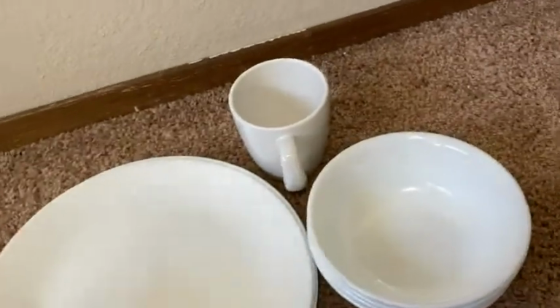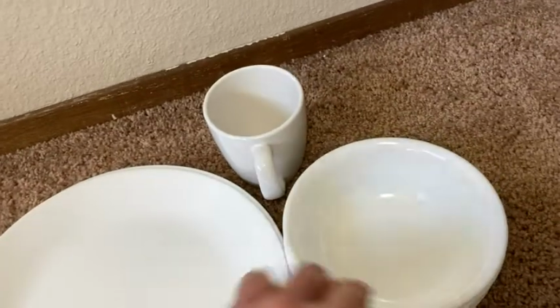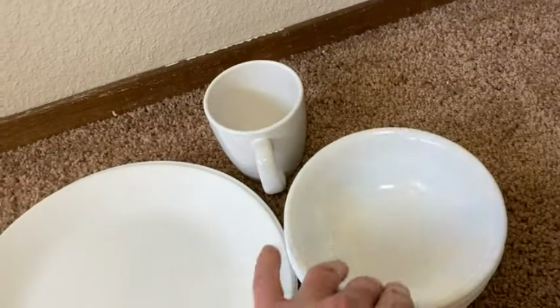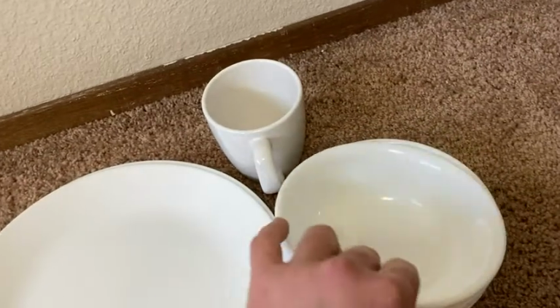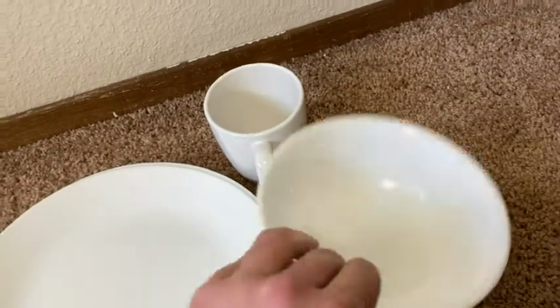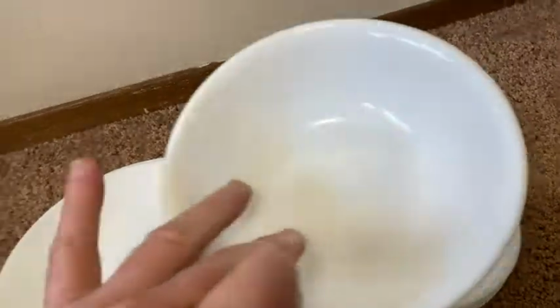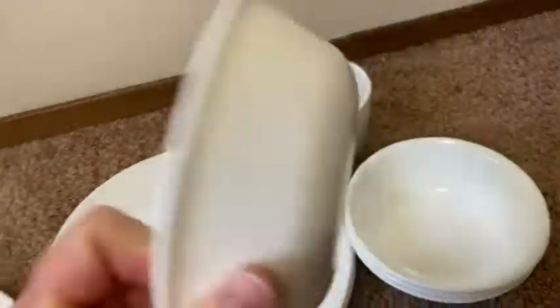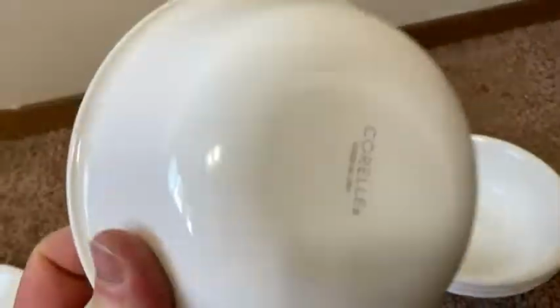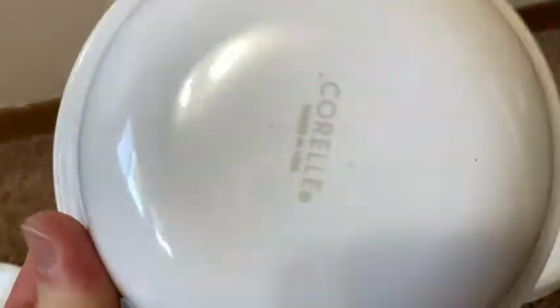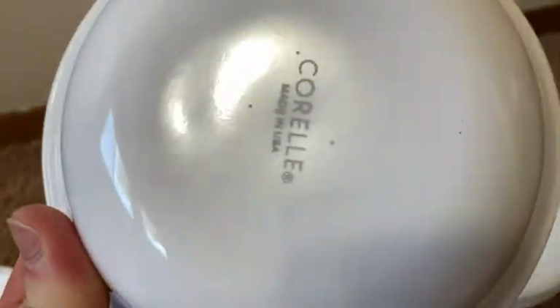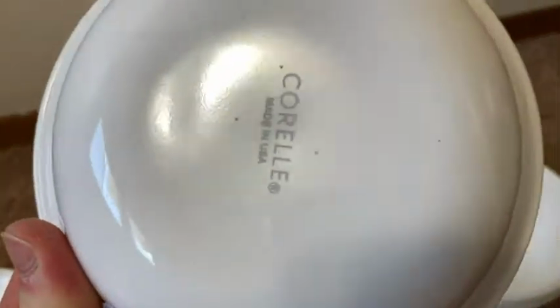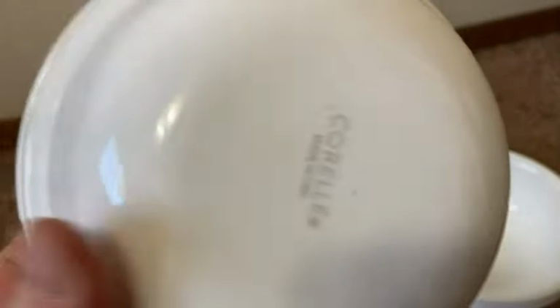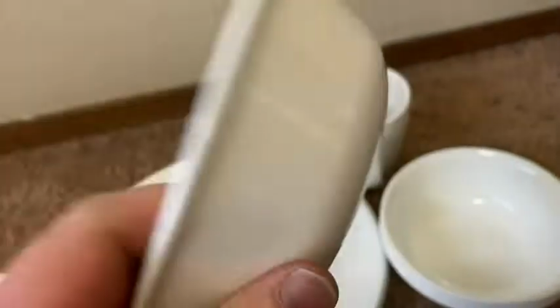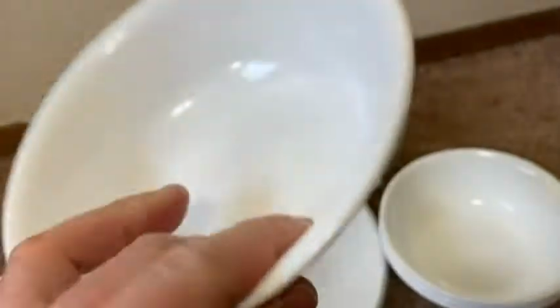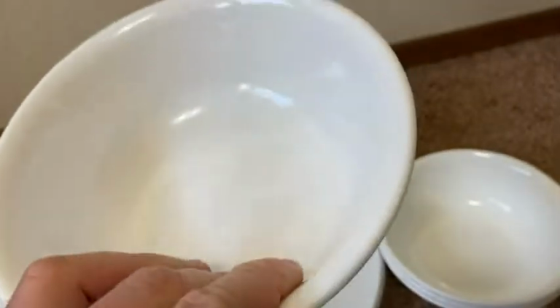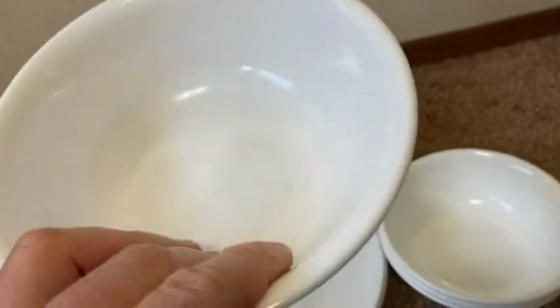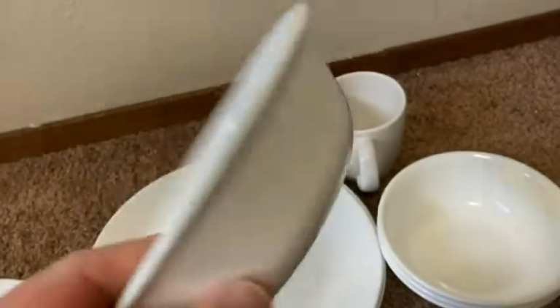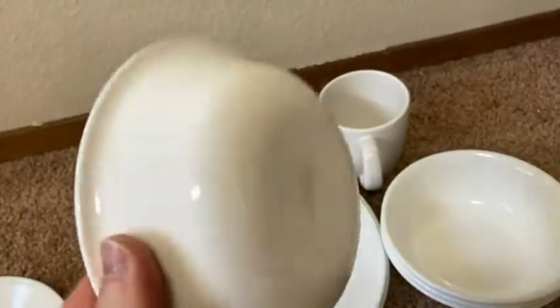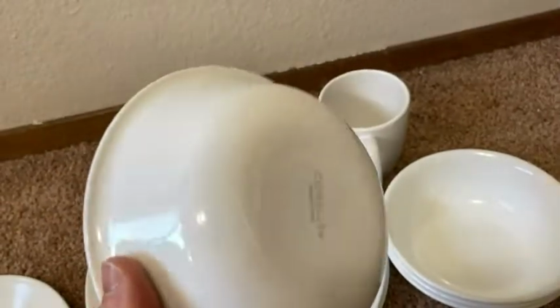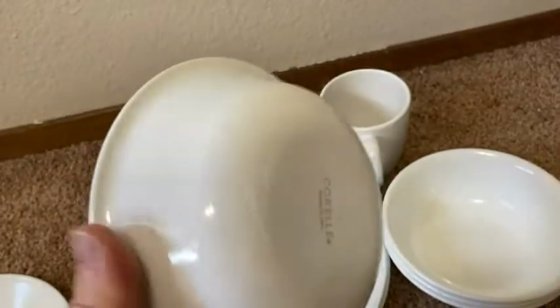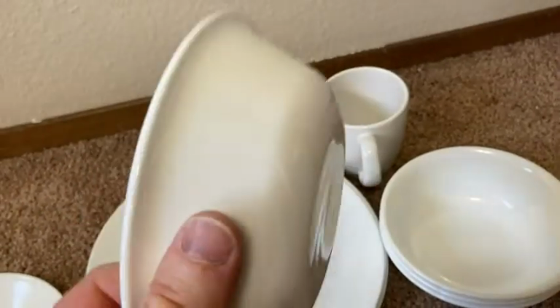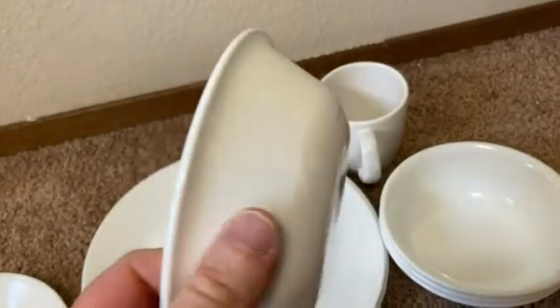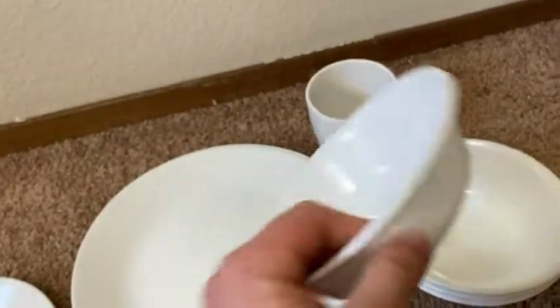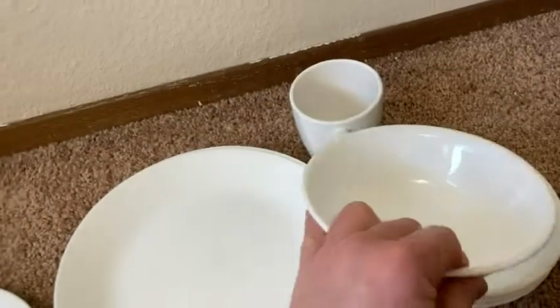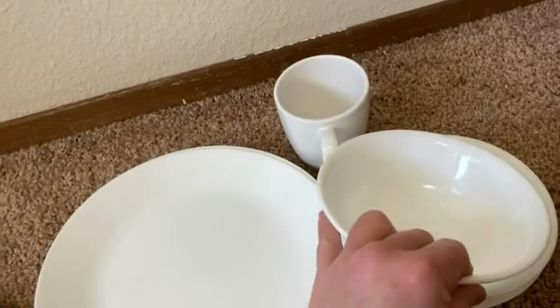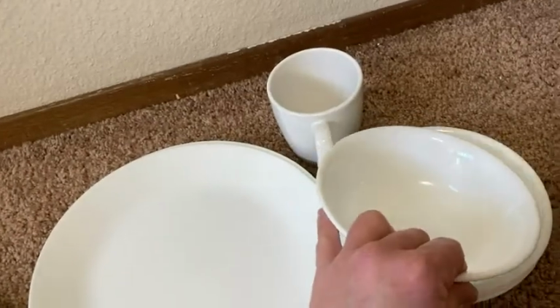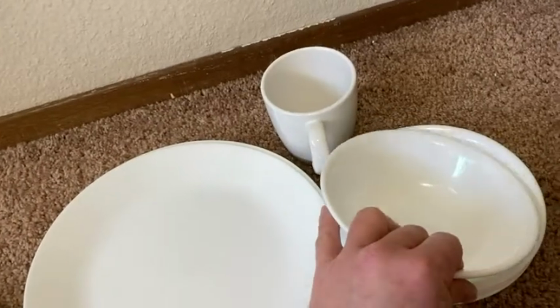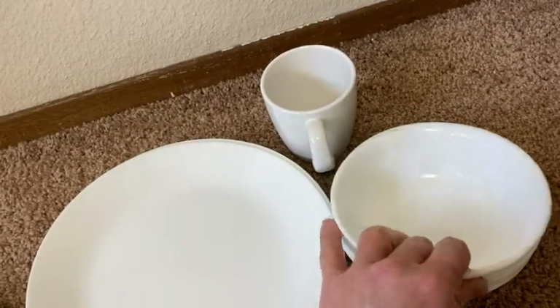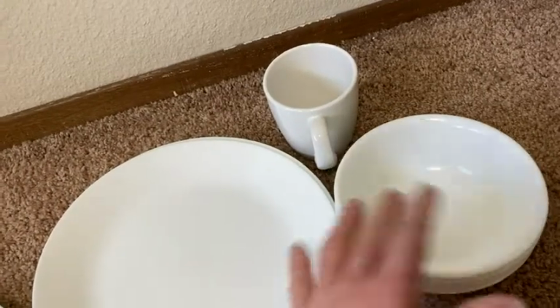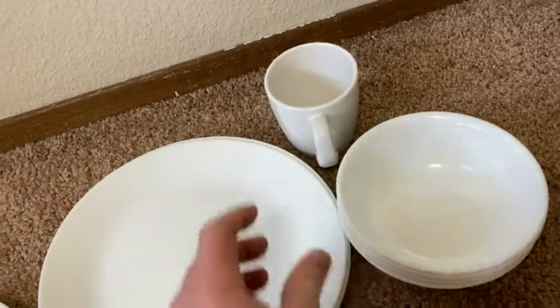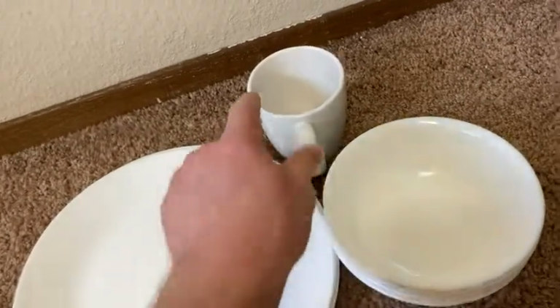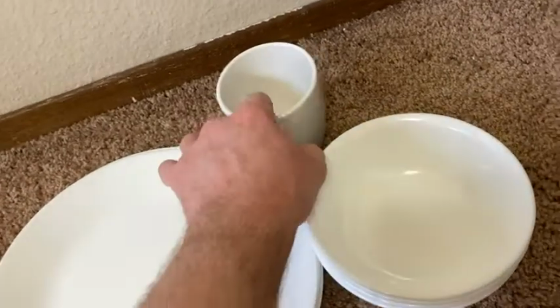Here we have a bowl, also by Corelle. Really good quality. Perfect — perfect weight, perfect size. Like they've mastered the art of making dishes.